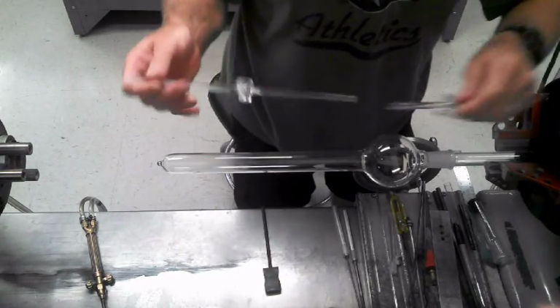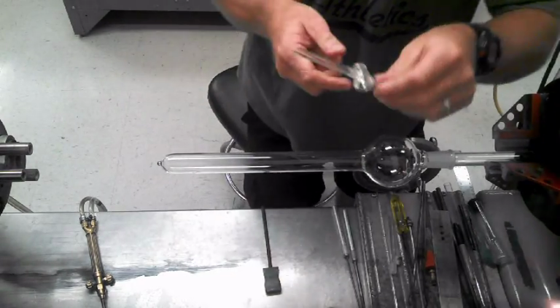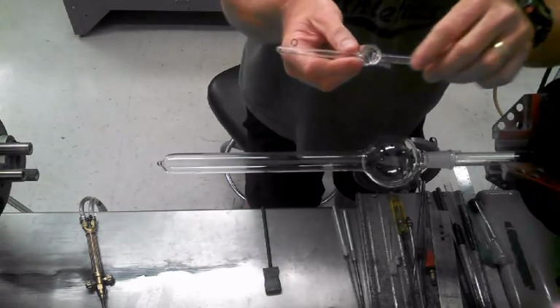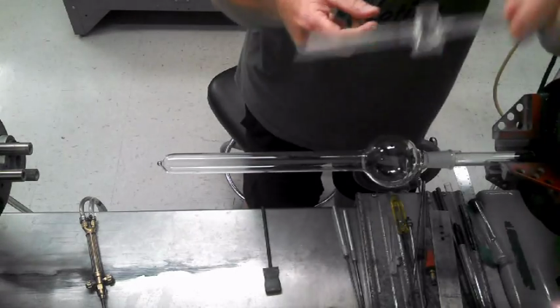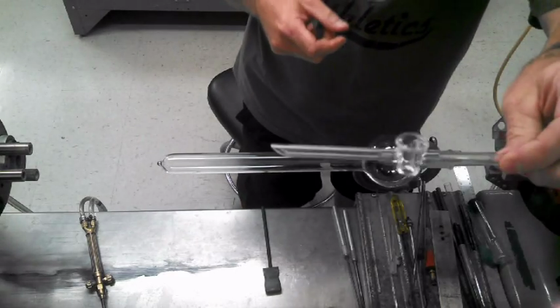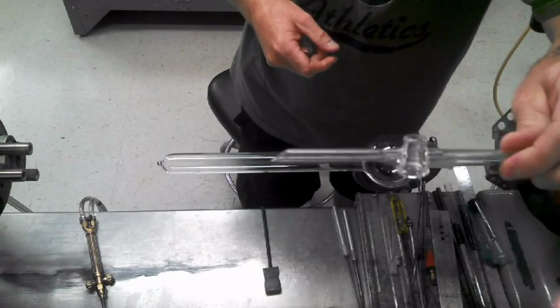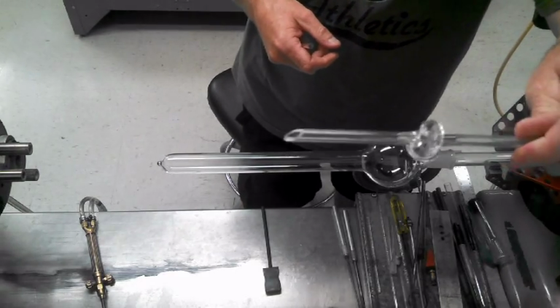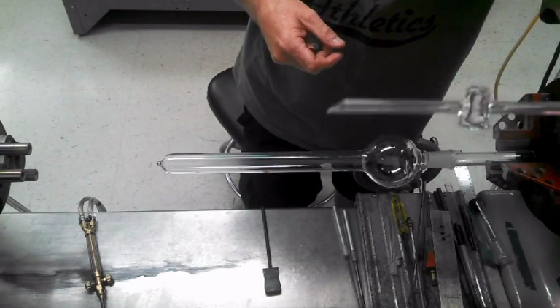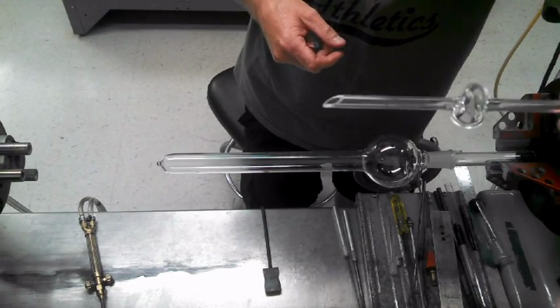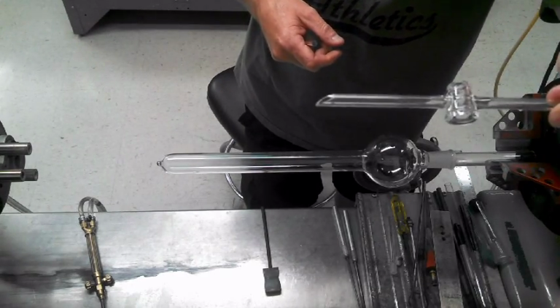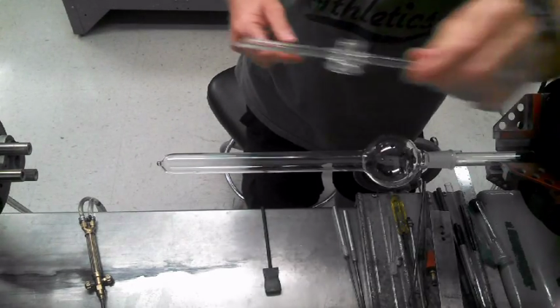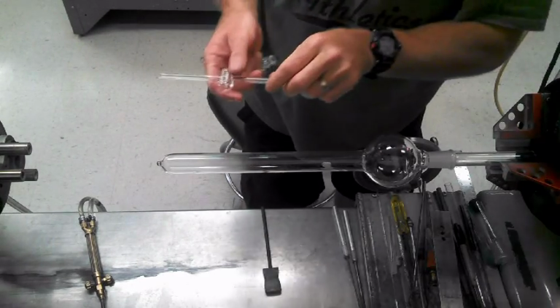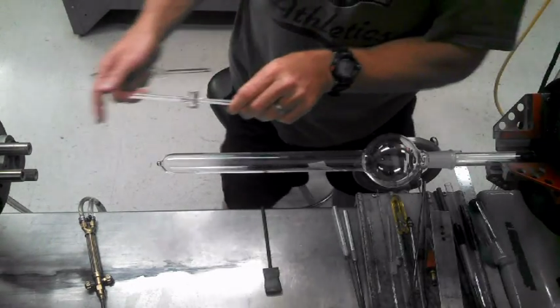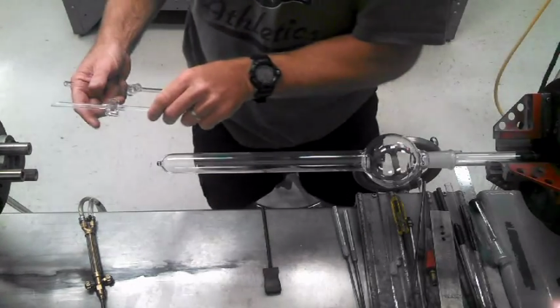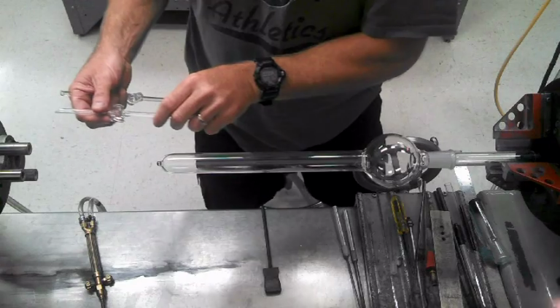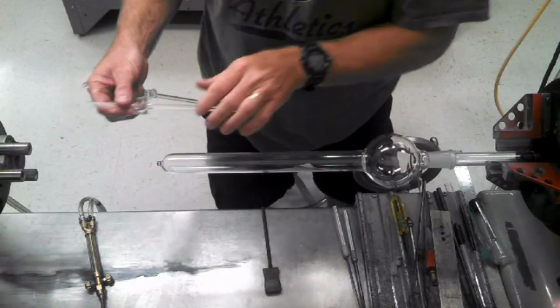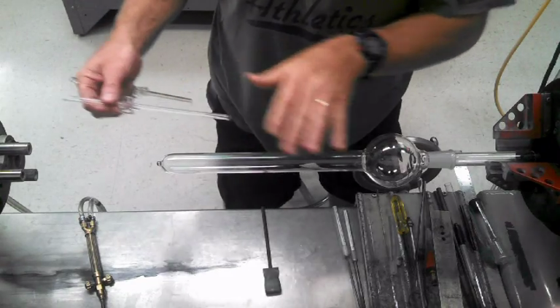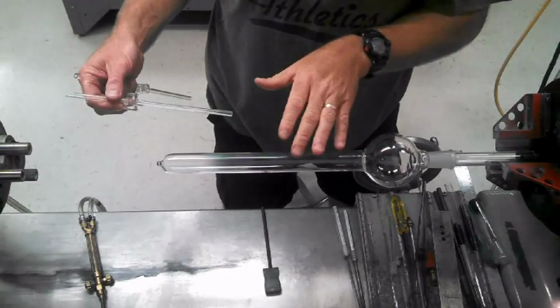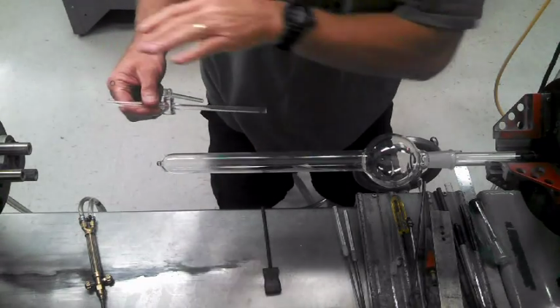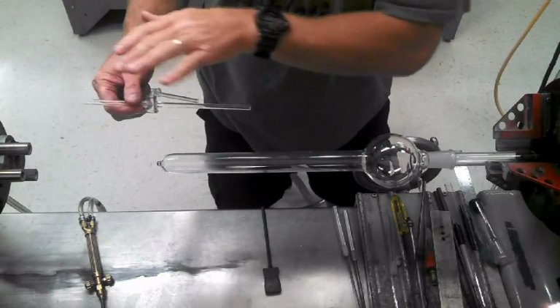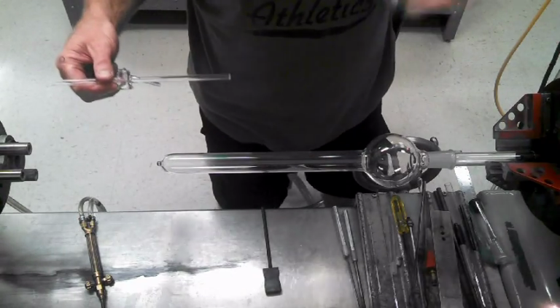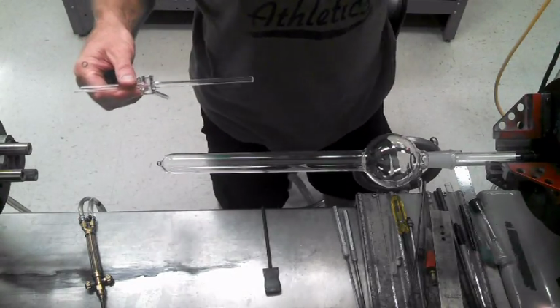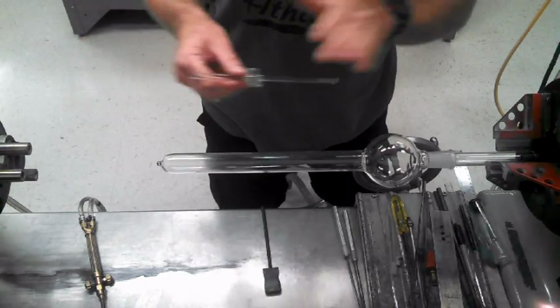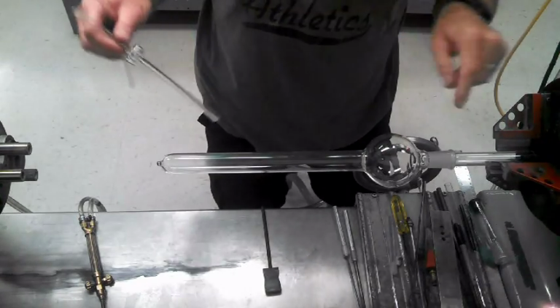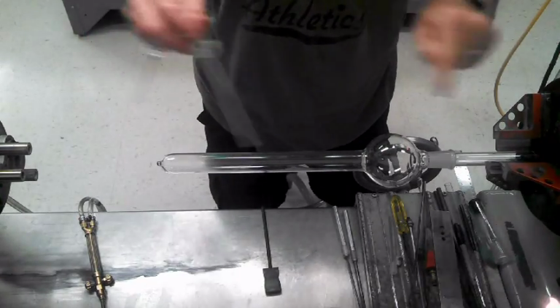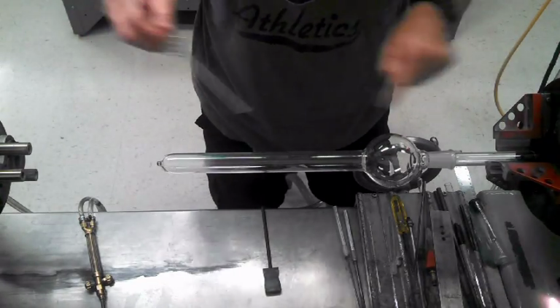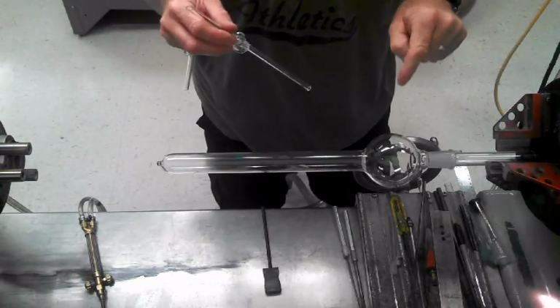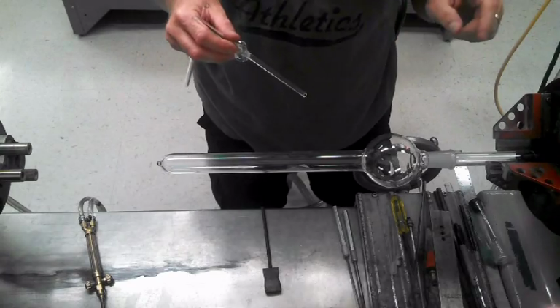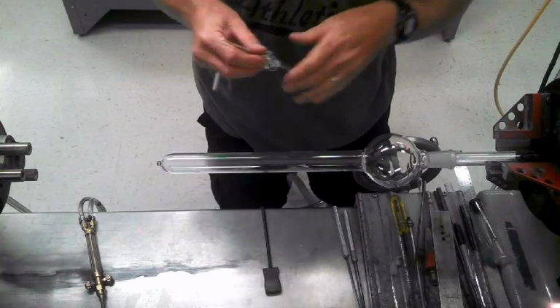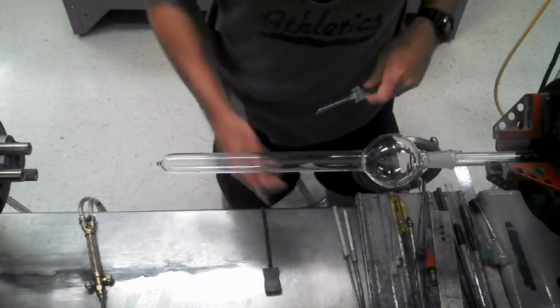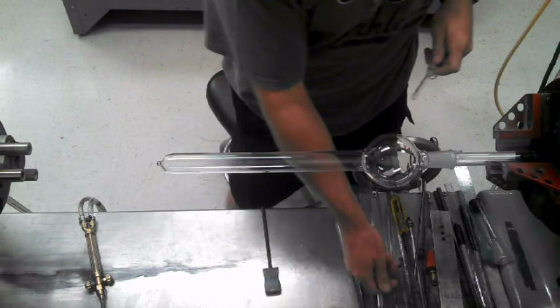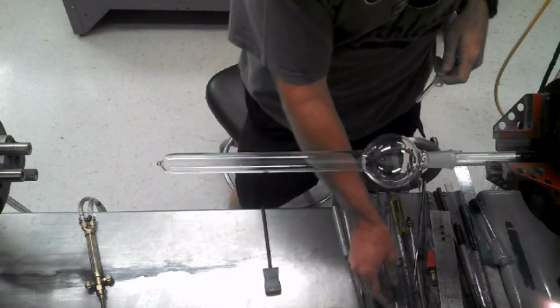What I do is I go to the saw first and cut it to the right length, install it on the glassware, then when I'm done, I fire polish it and throw it in the oven — and I bypass getting the whole piece wet. I'll go ahead and demonstrate it.